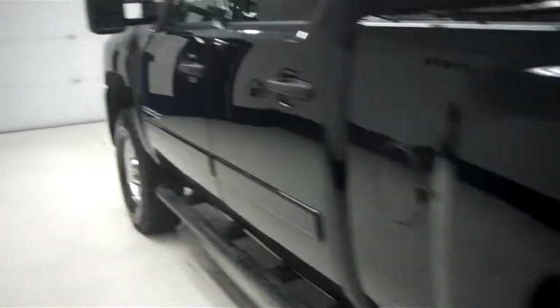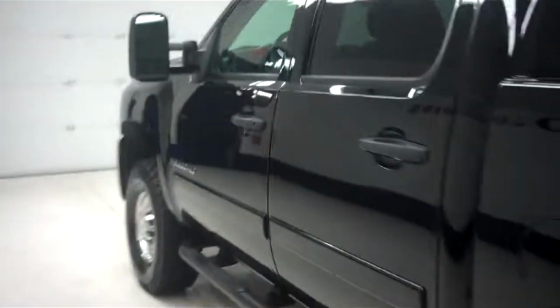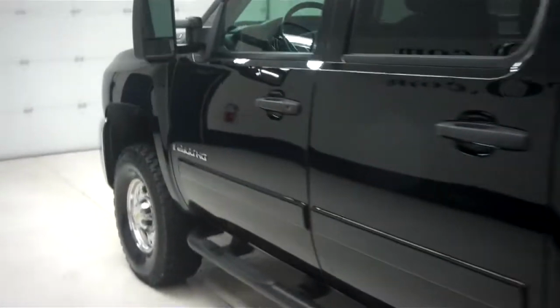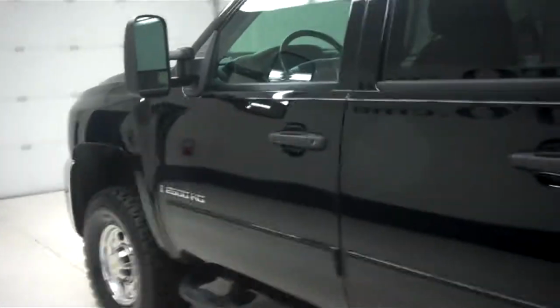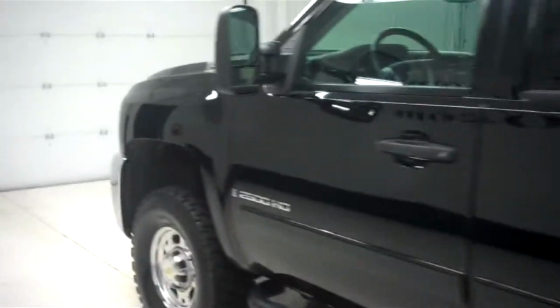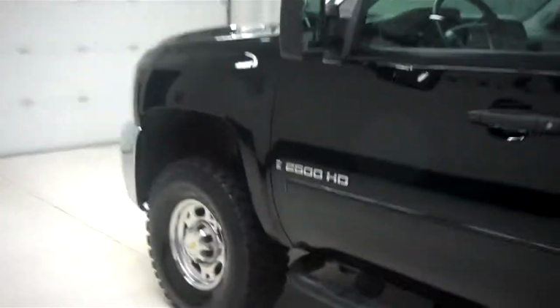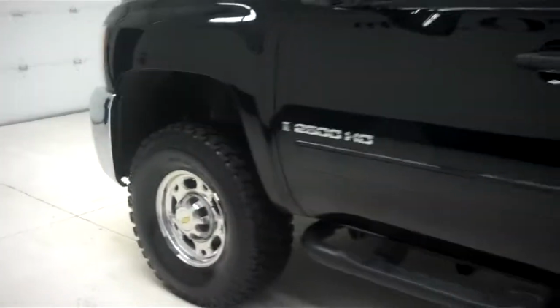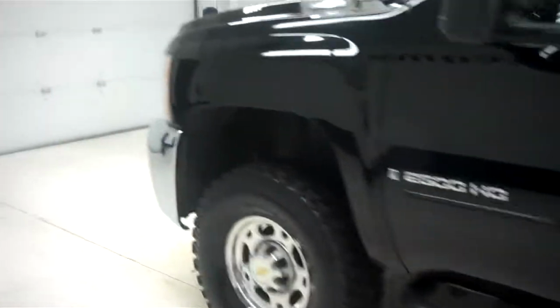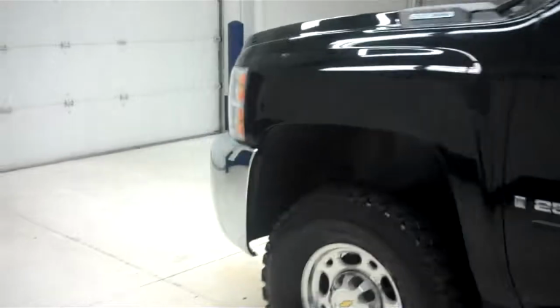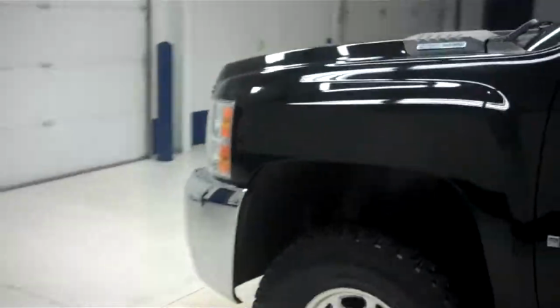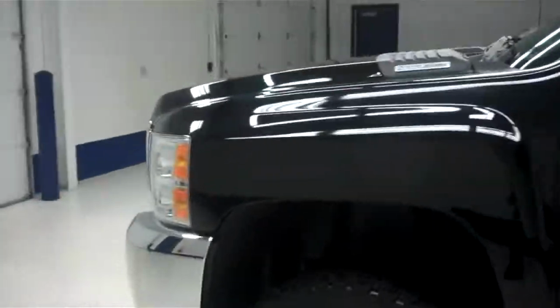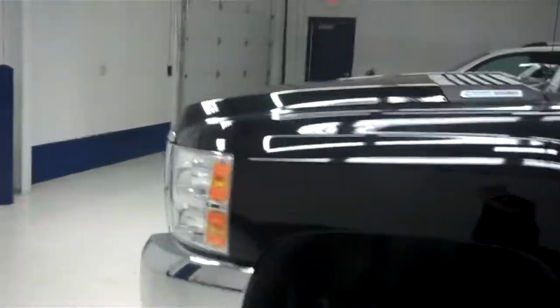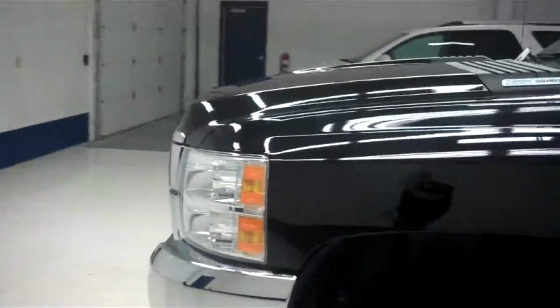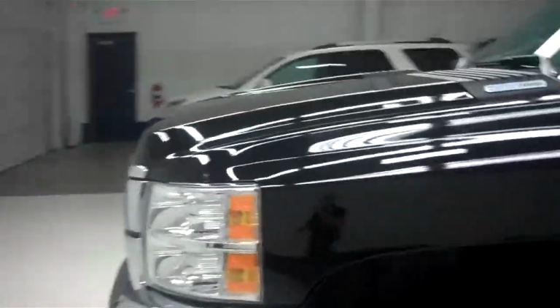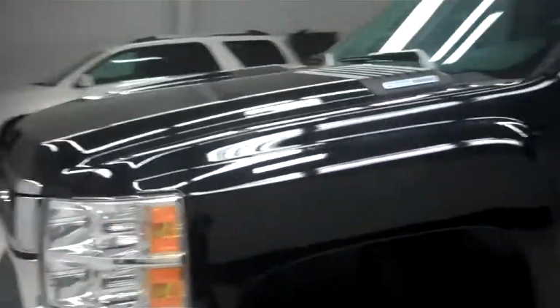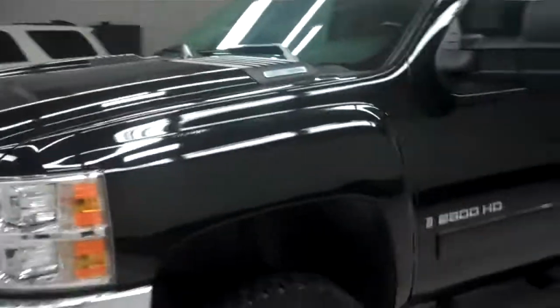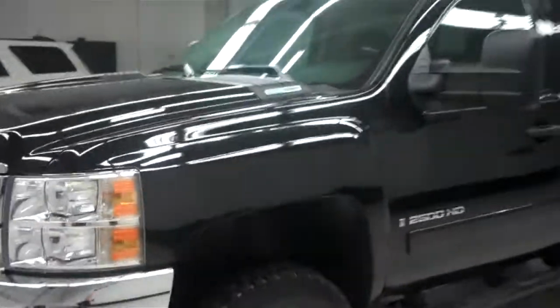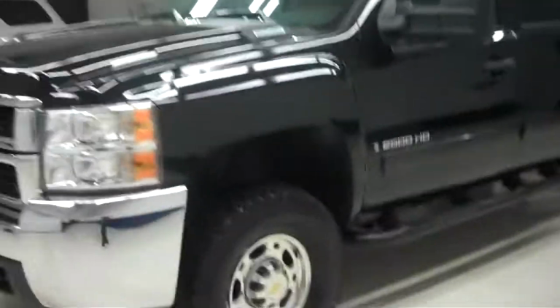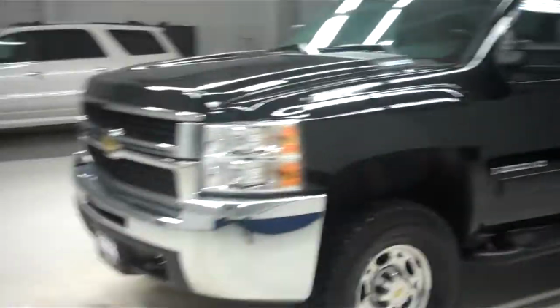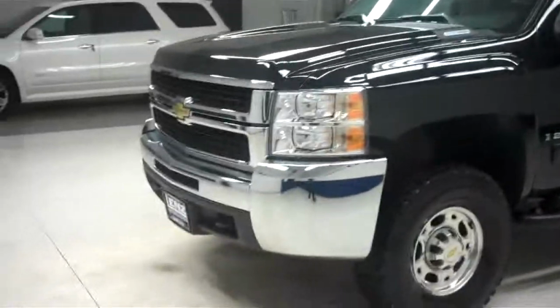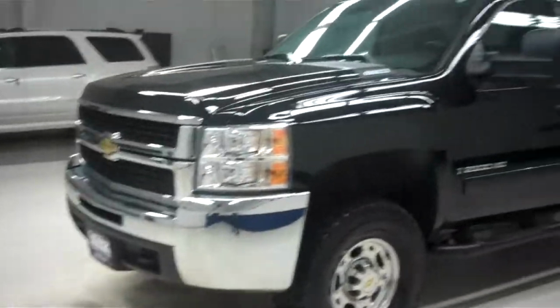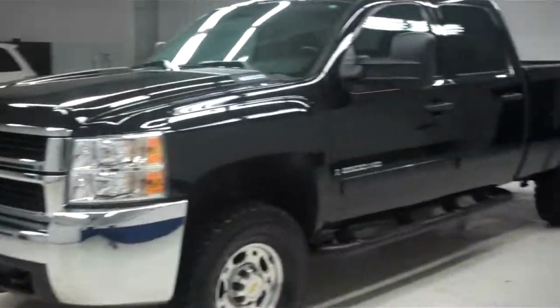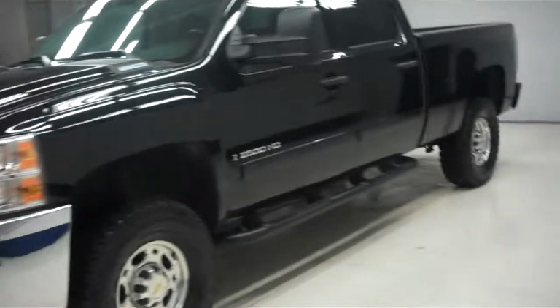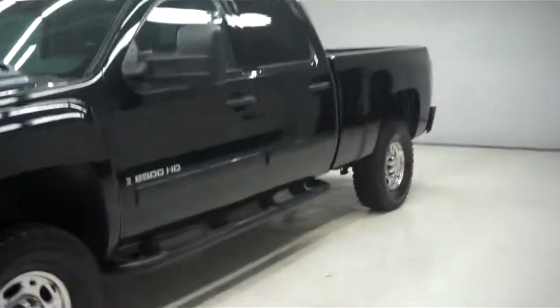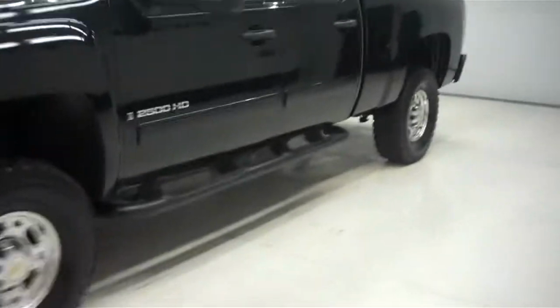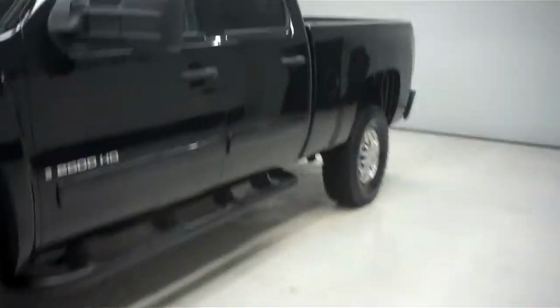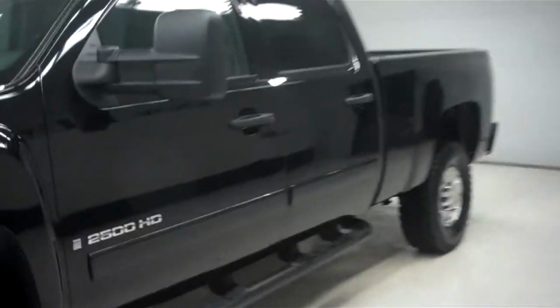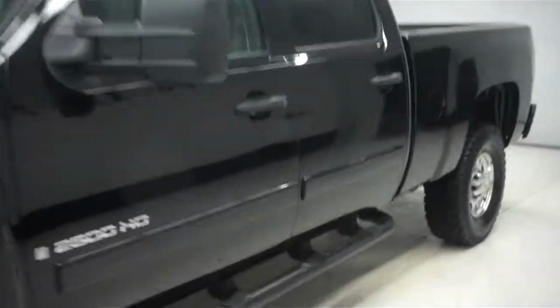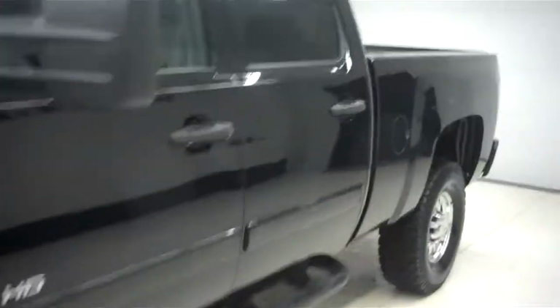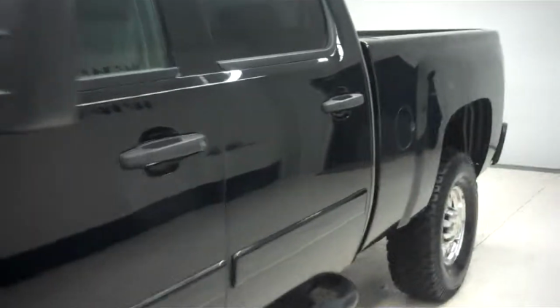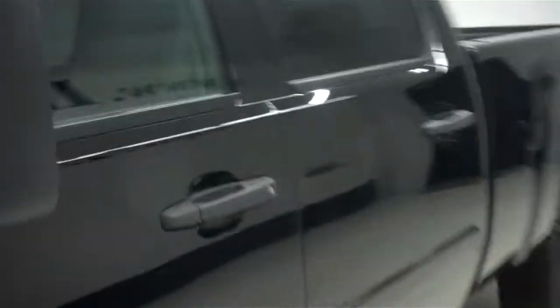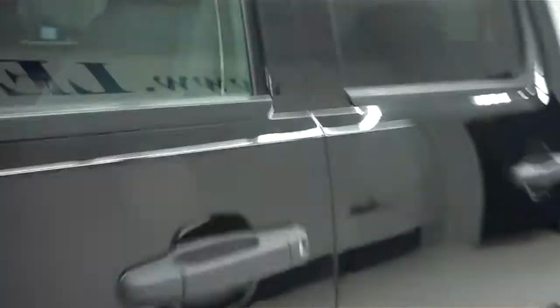We do these videos because we don't like surprises — and you don't like them either, we know that. We're giving you the most realistic picture and video of this truck that we can without you actually being here filming it with me. That's exactly what you get with this HD quality film.